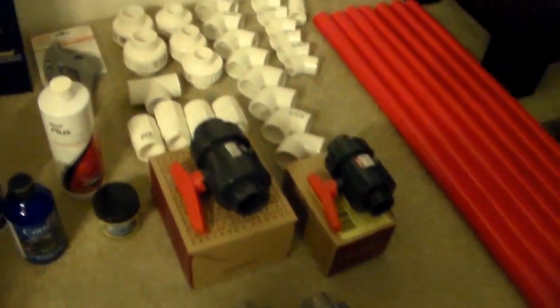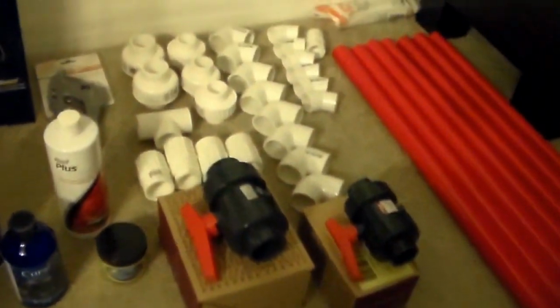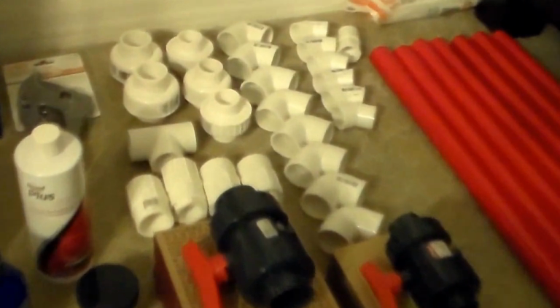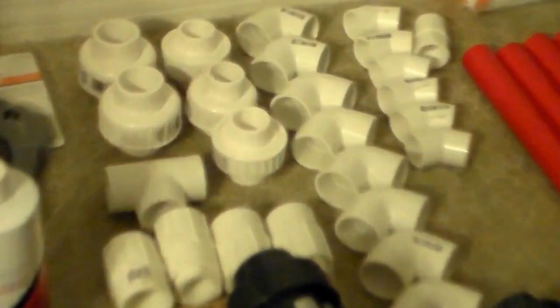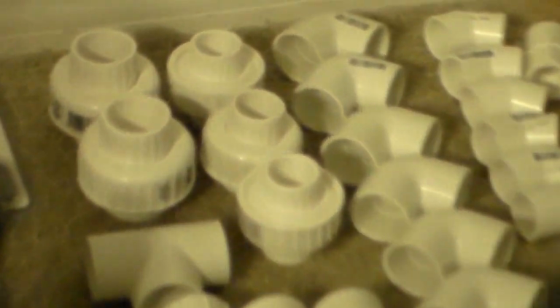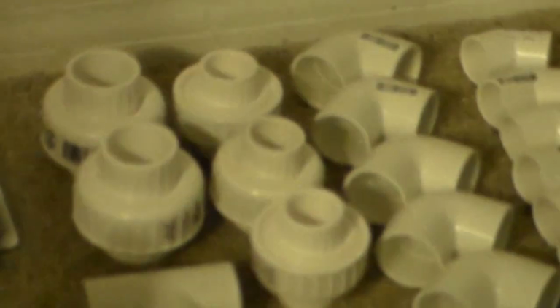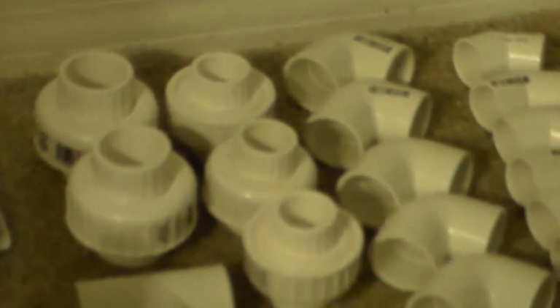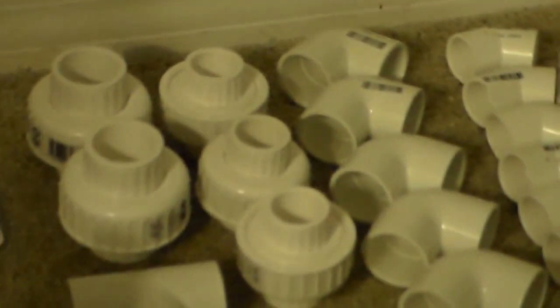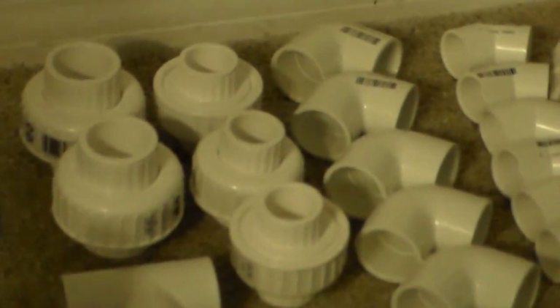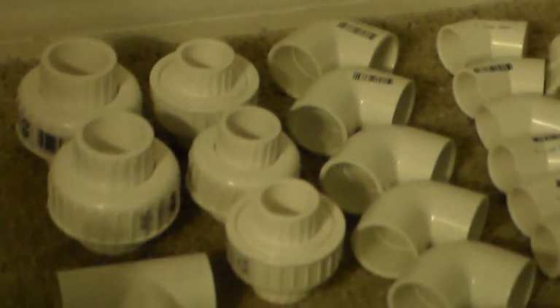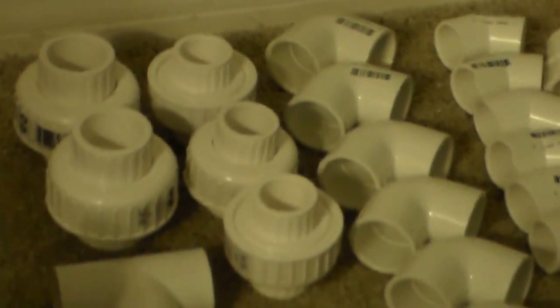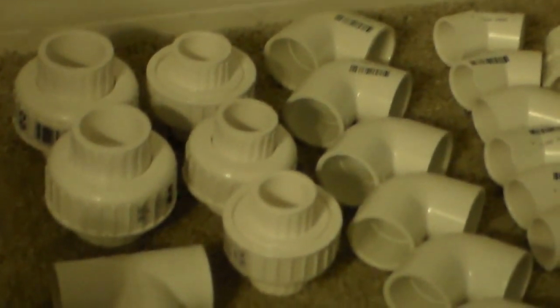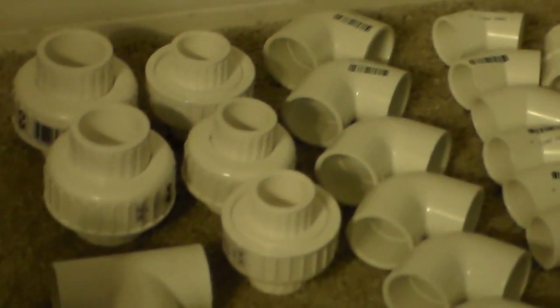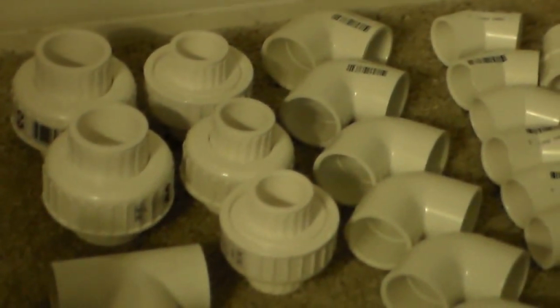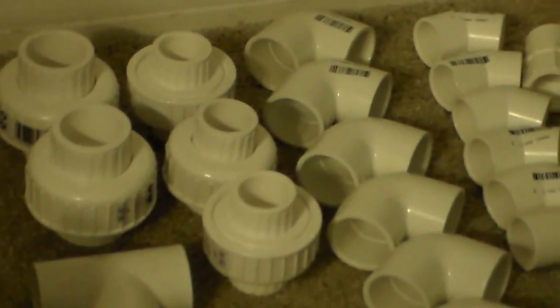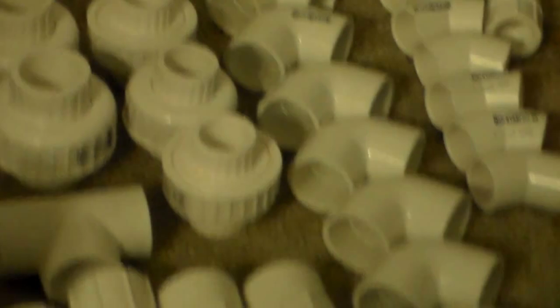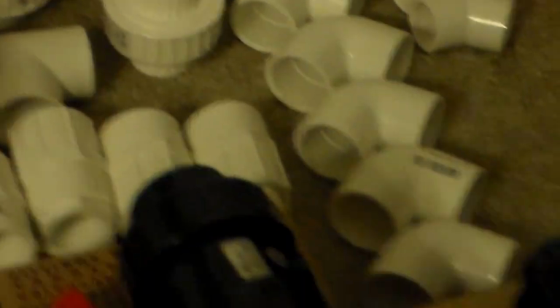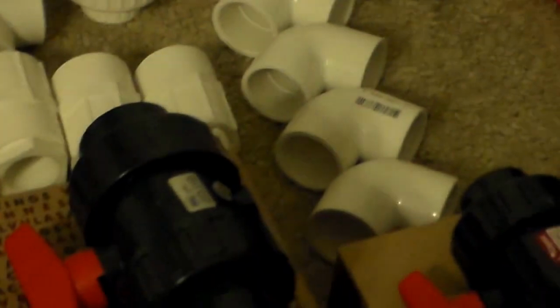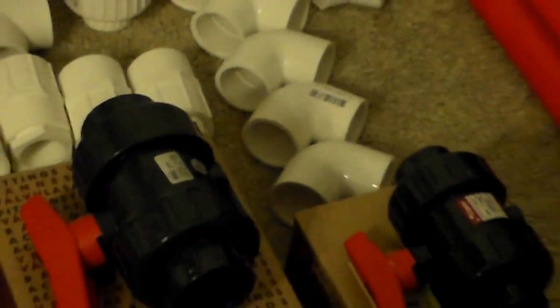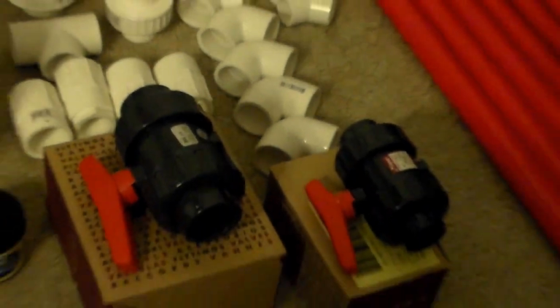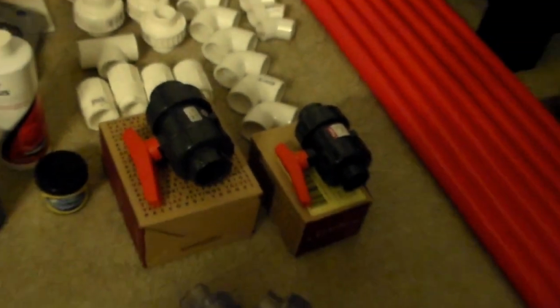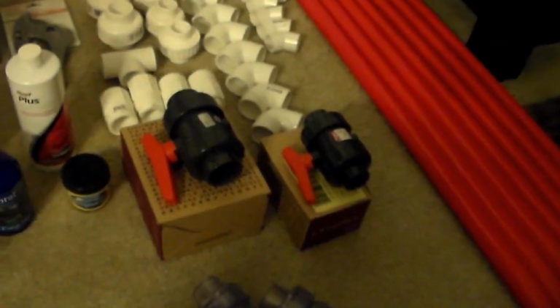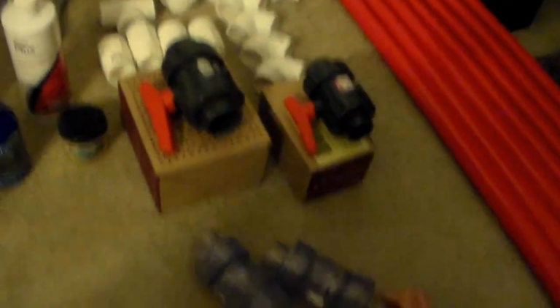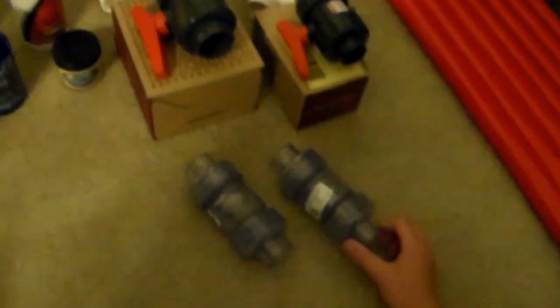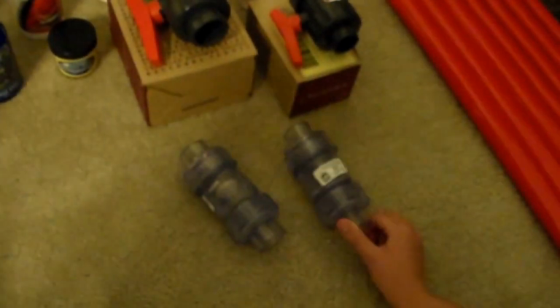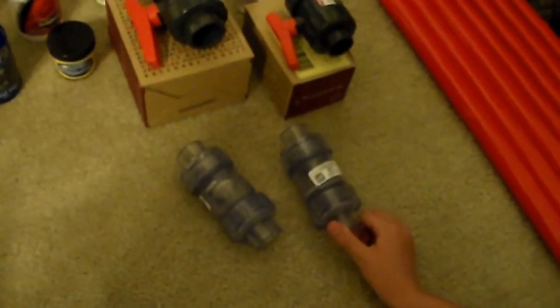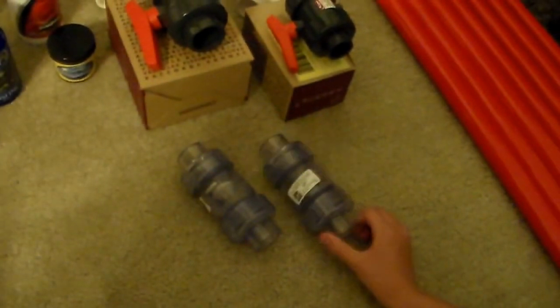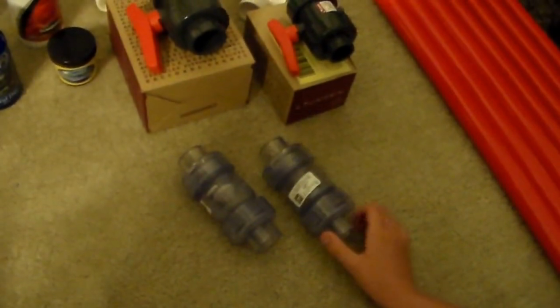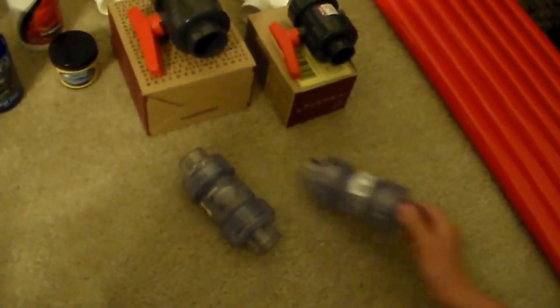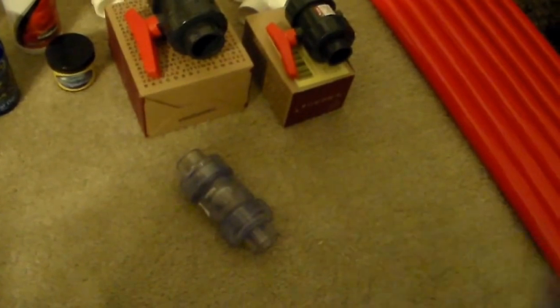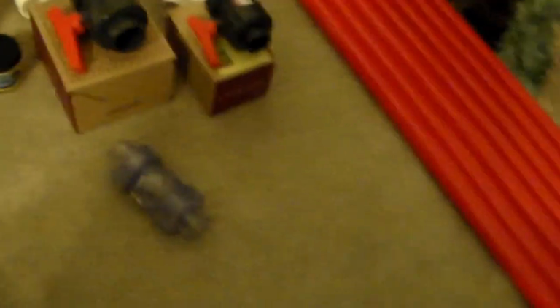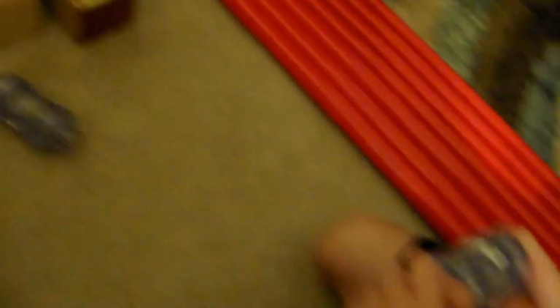And then plenty of unions. Unions are your friend when you're working with PVC — you want to fit those in anywhere you can. We also got the Spears check valves, two of those.